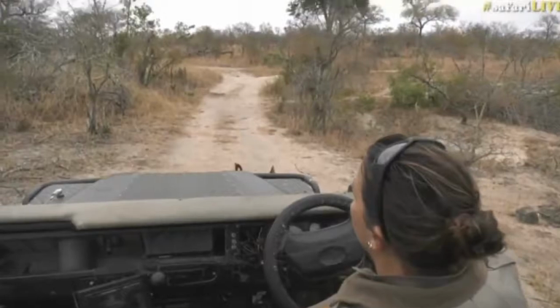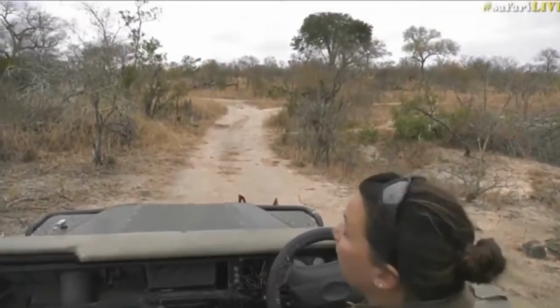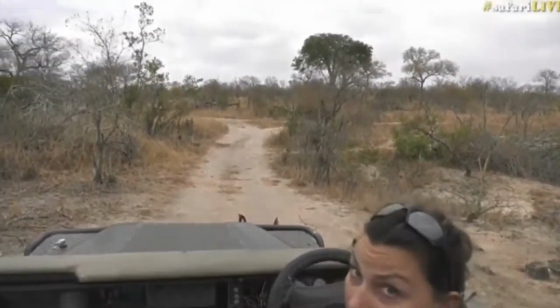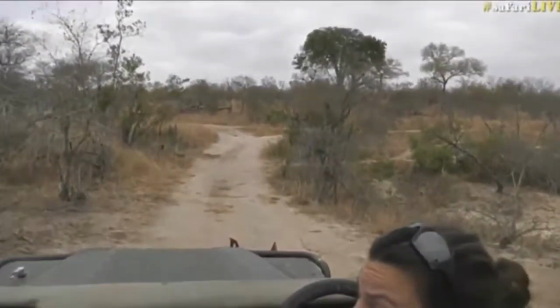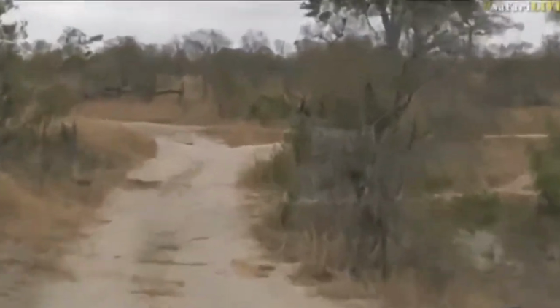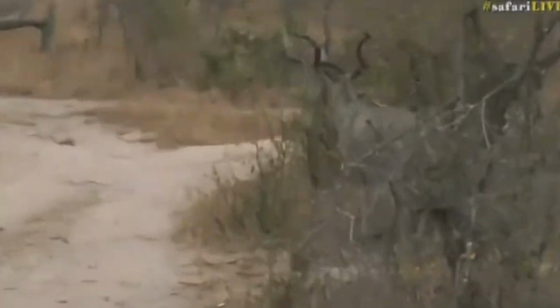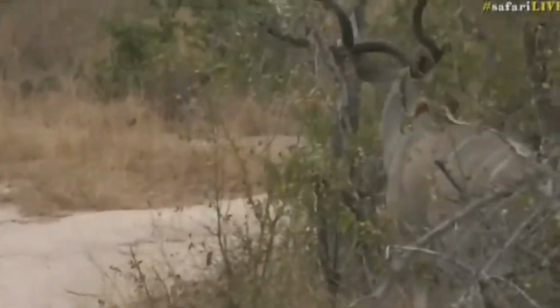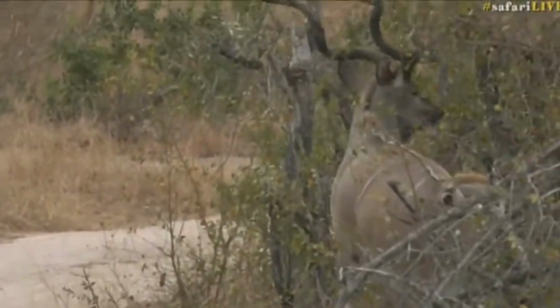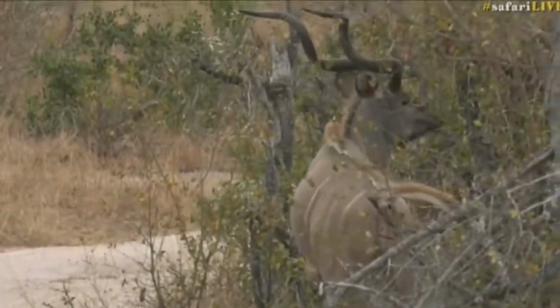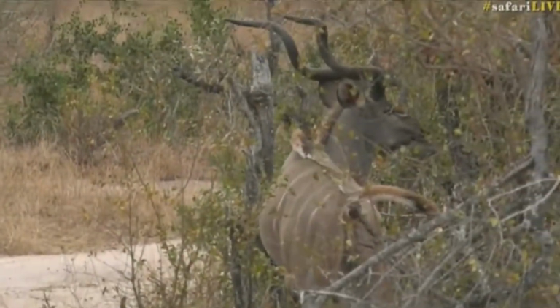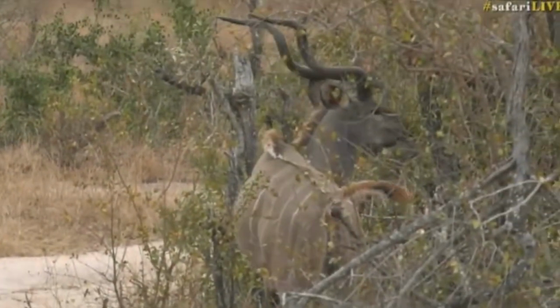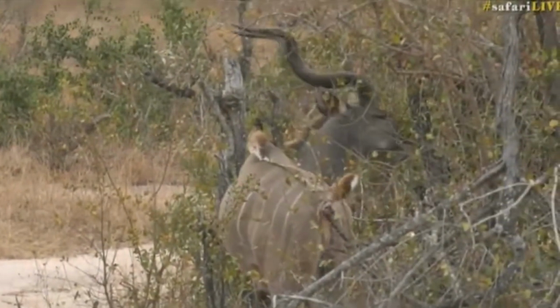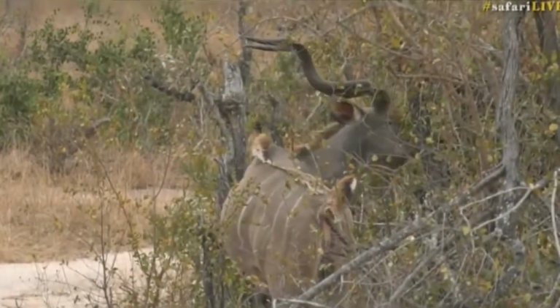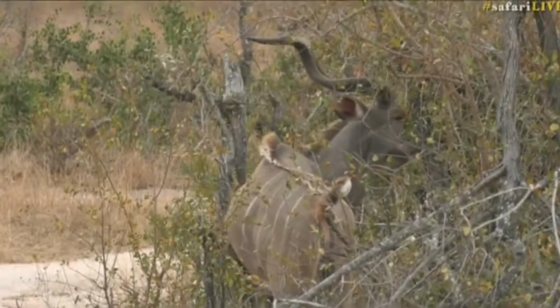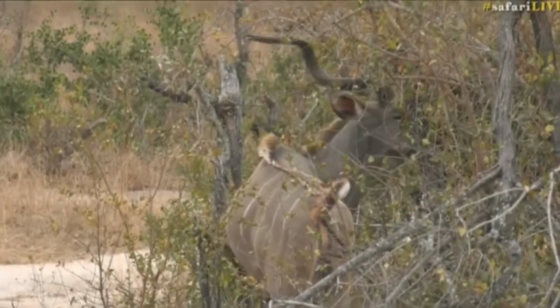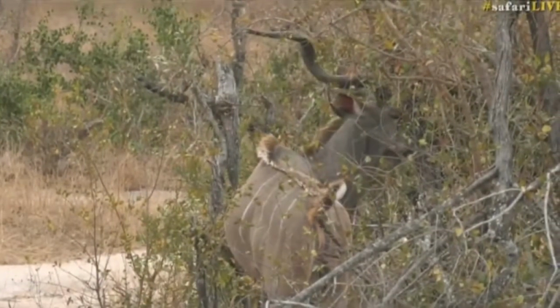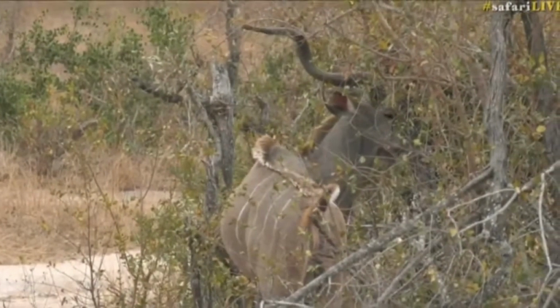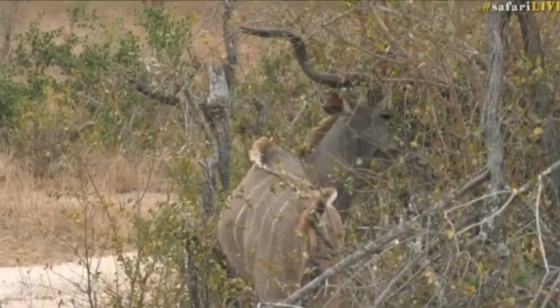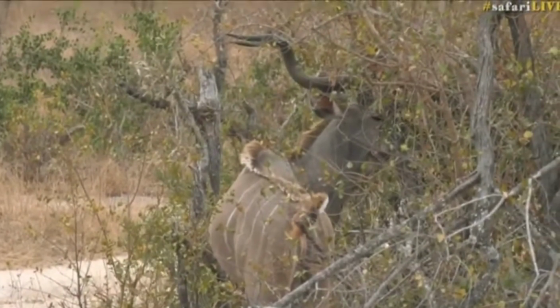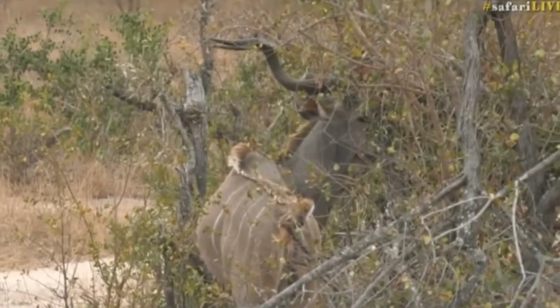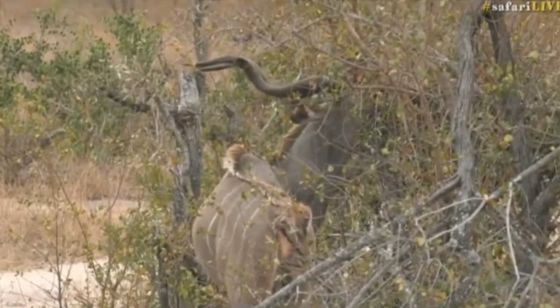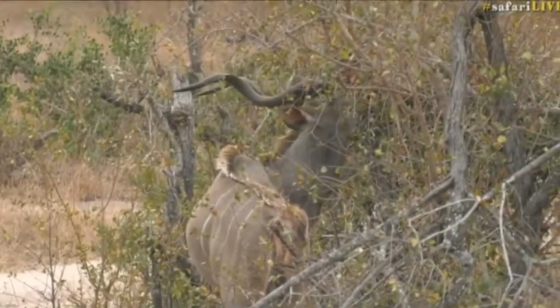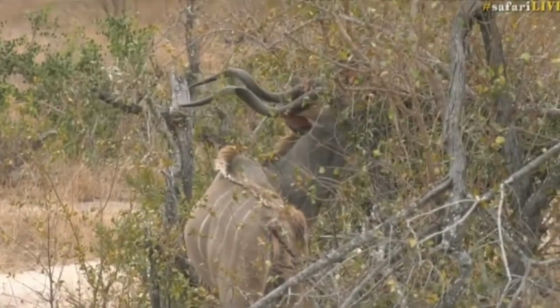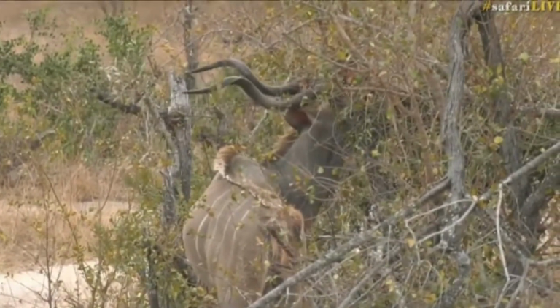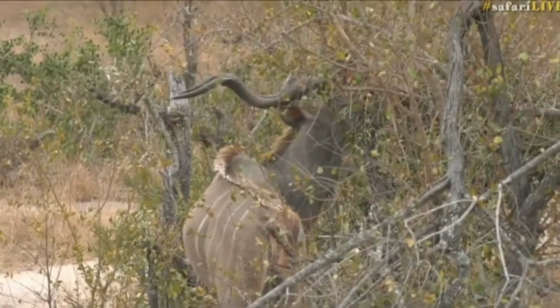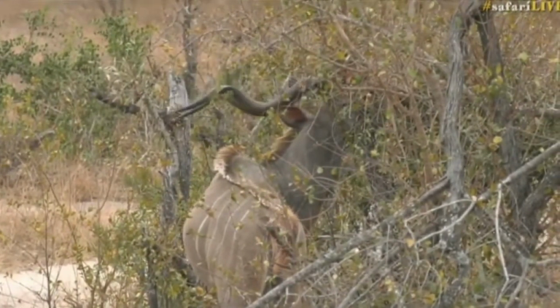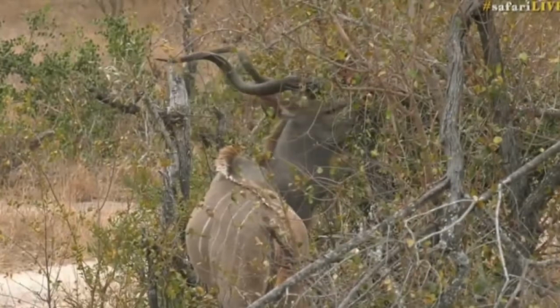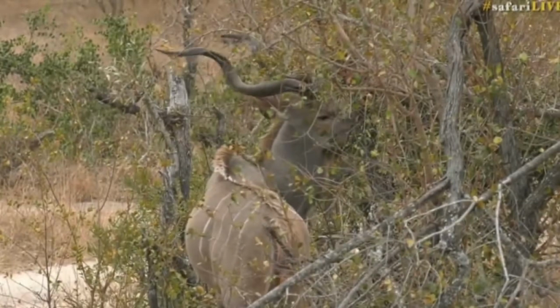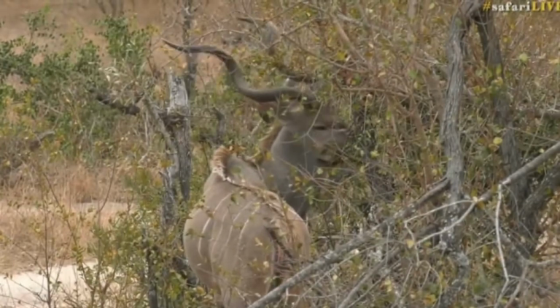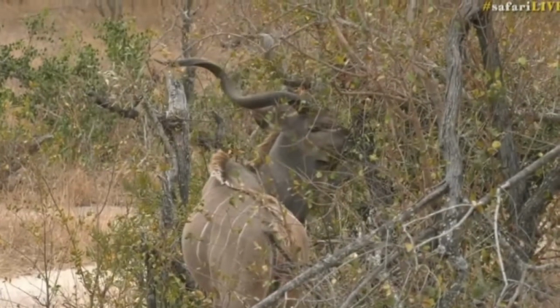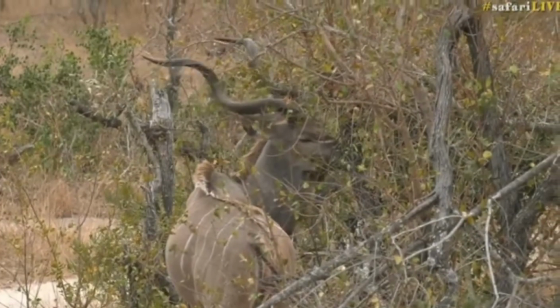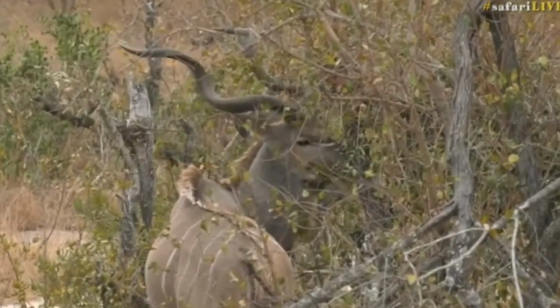There's a male kudu here with big, beautiful spiraling horns. A second one went across the road quickly. This one's just having a little bit of a bite.